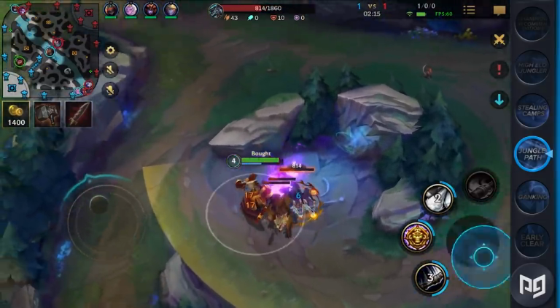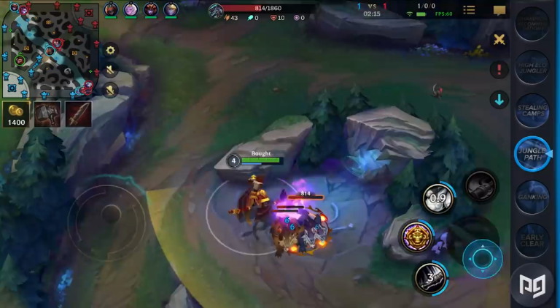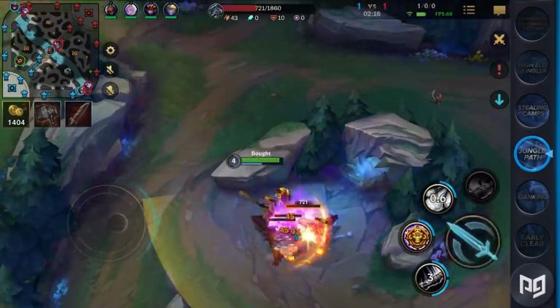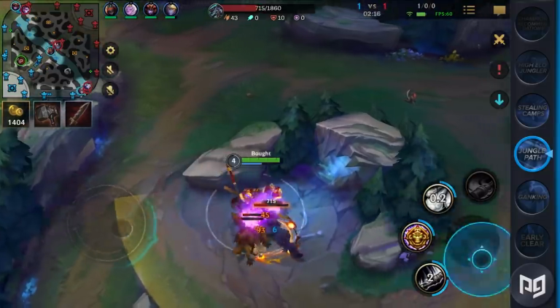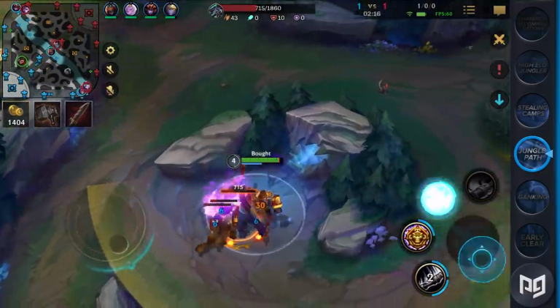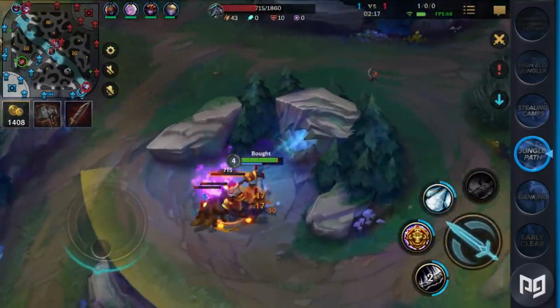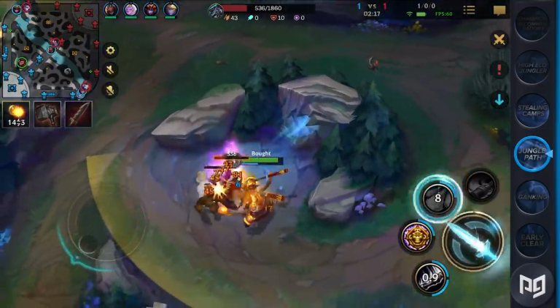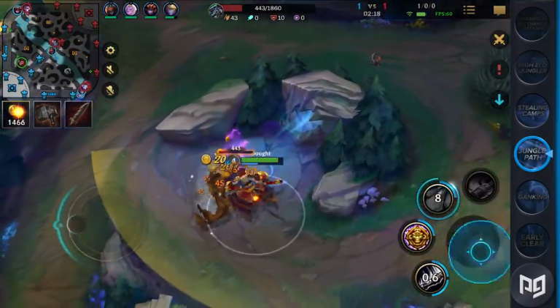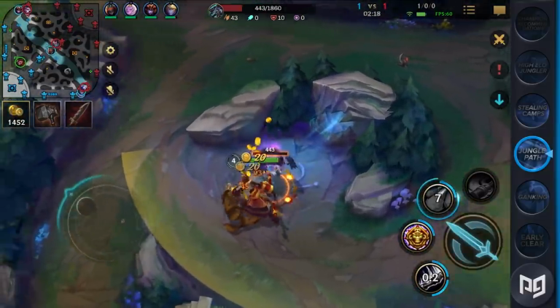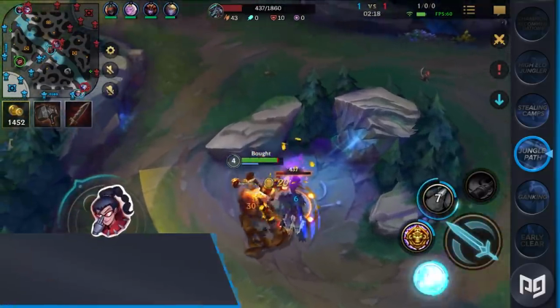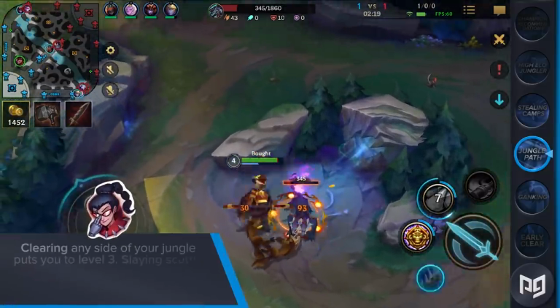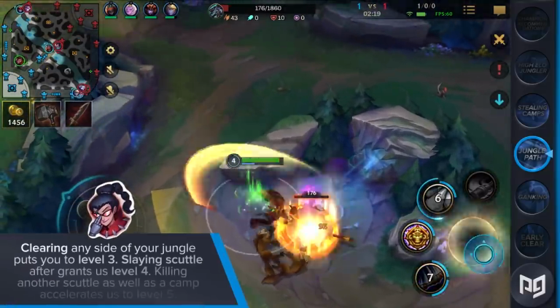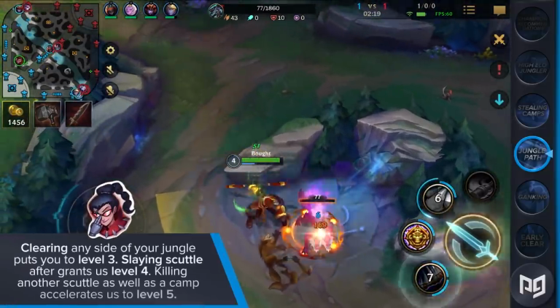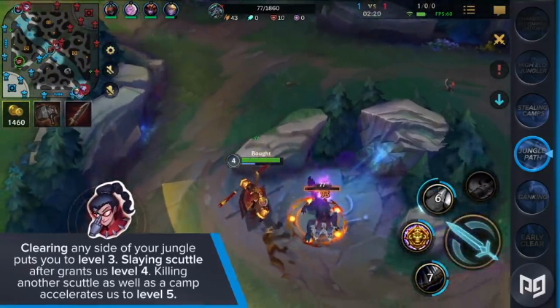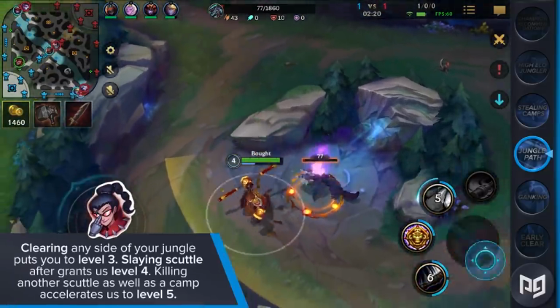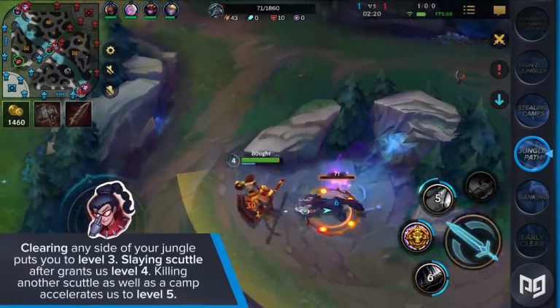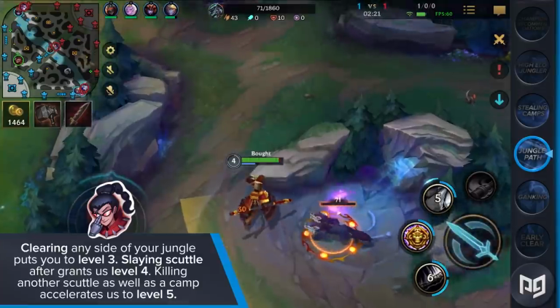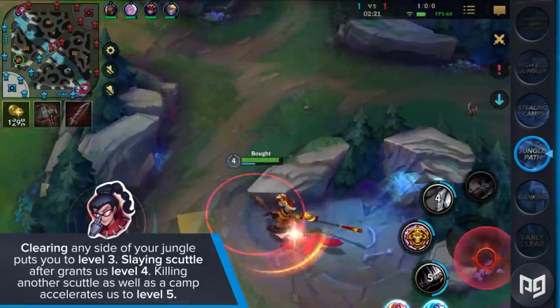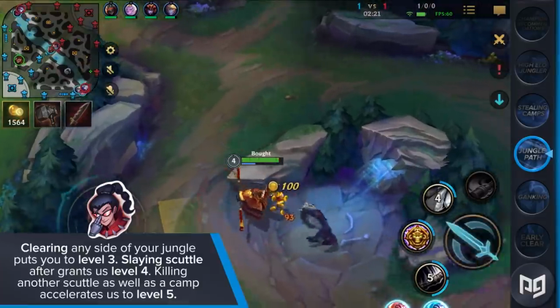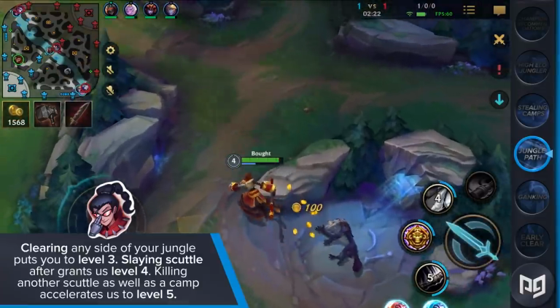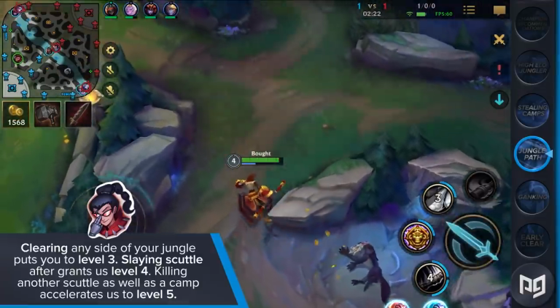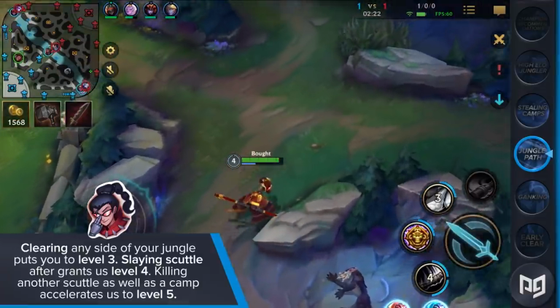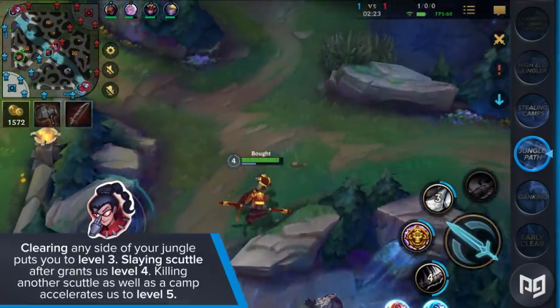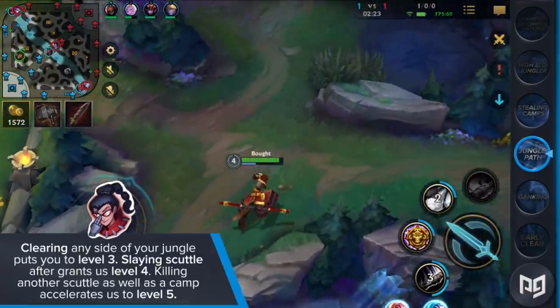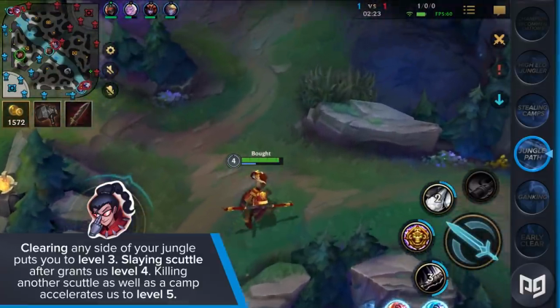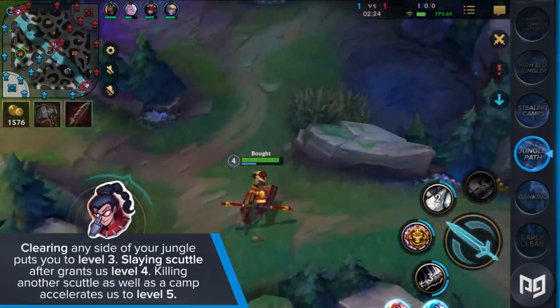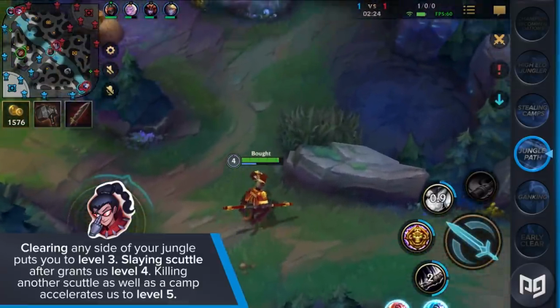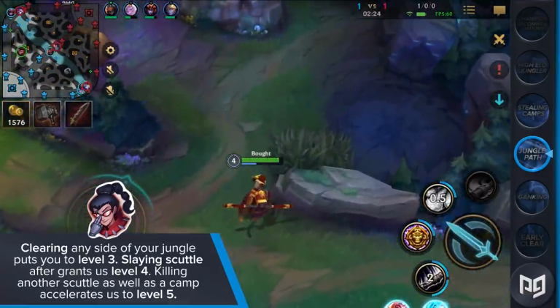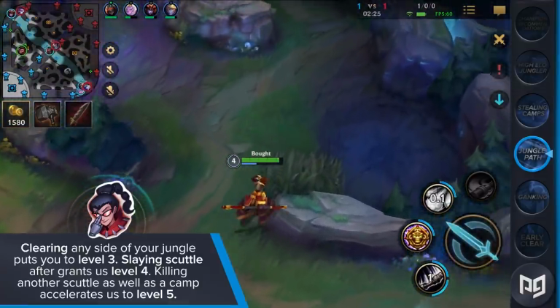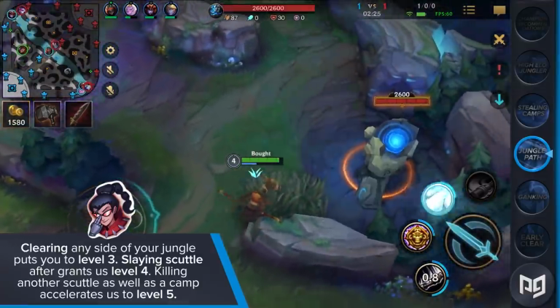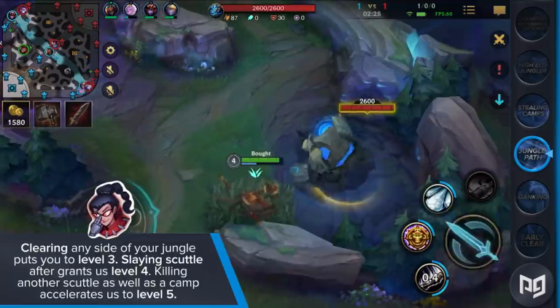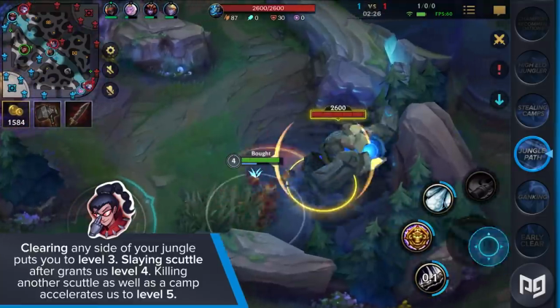To quickly summarize common routes and their XP values: clearing any side of your jungle puts you at level 3, slaying Scuttle grants level 4, and killing another Scuttle as well as a camp accelerates you to level 5.